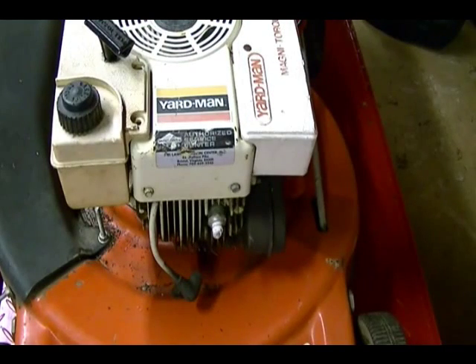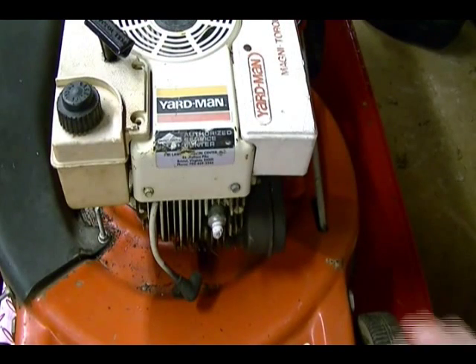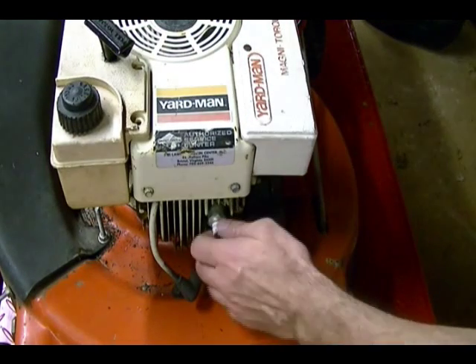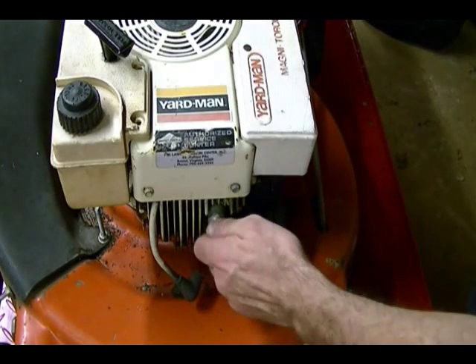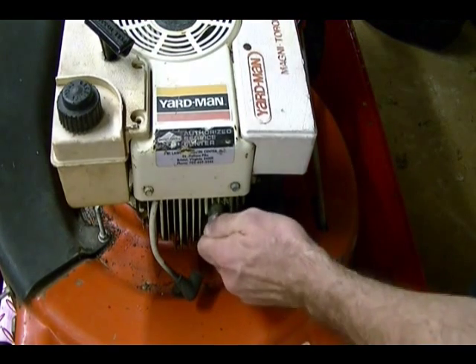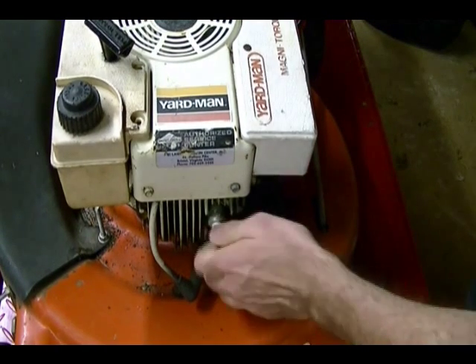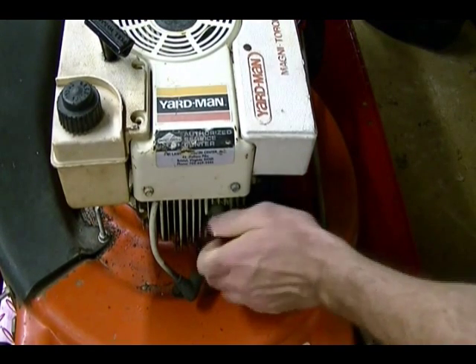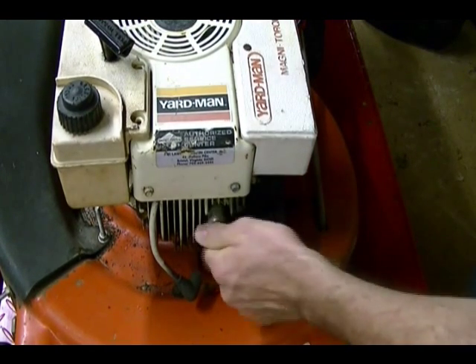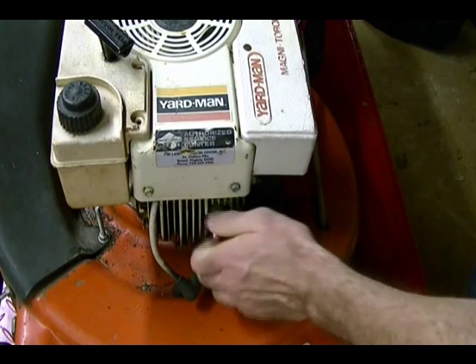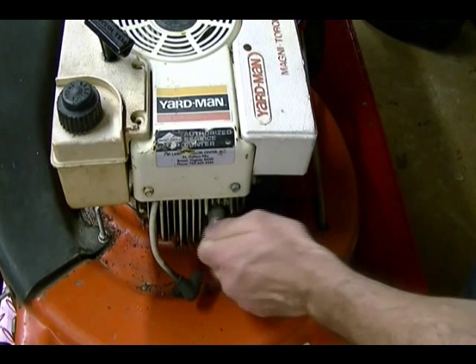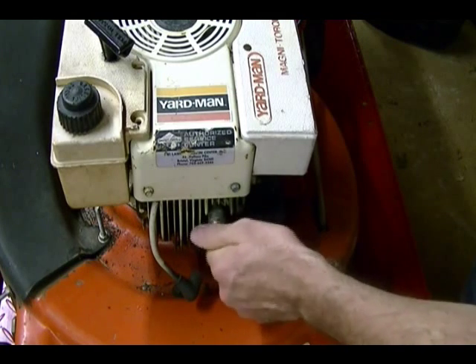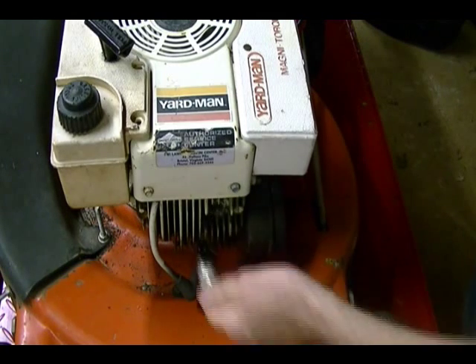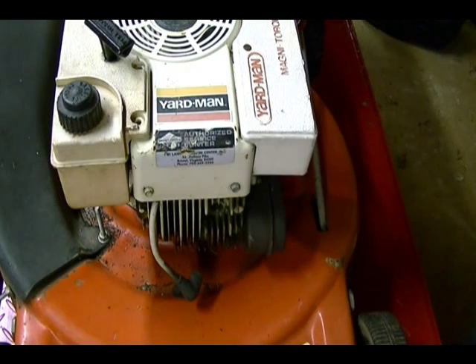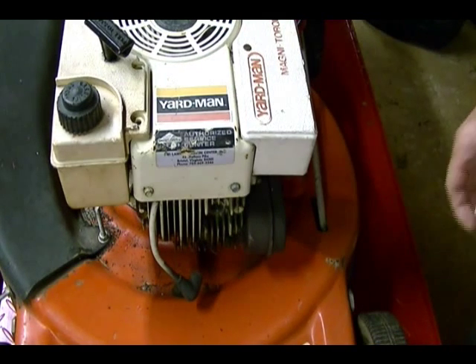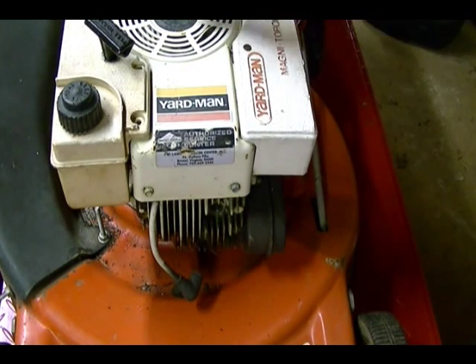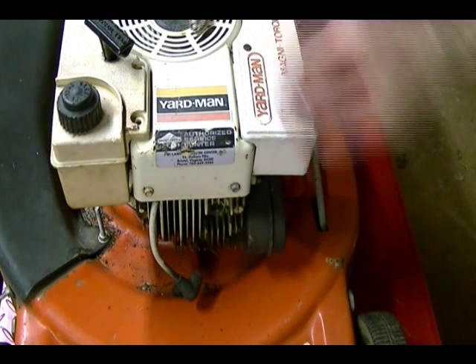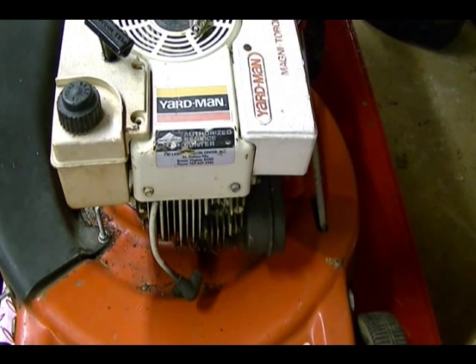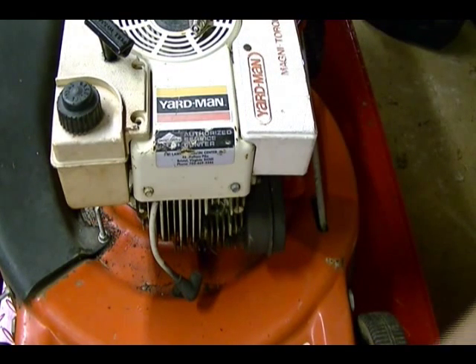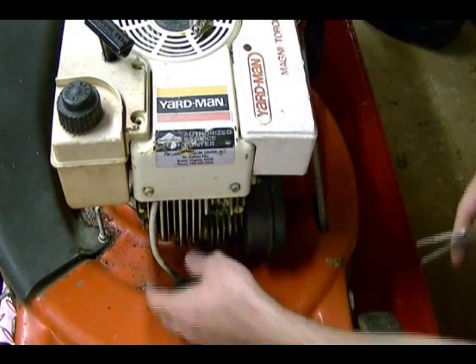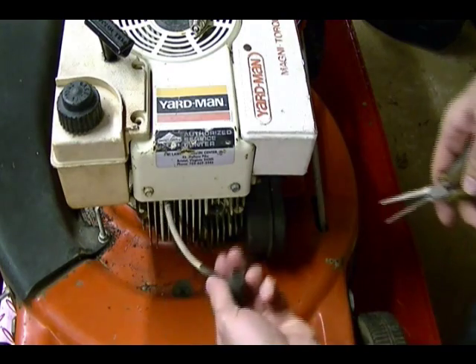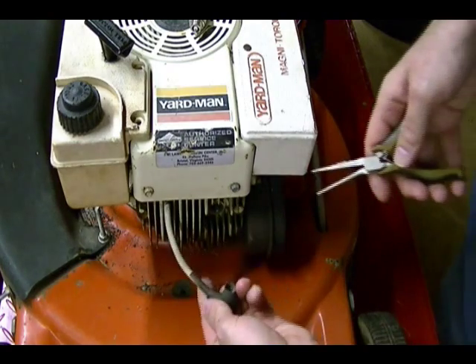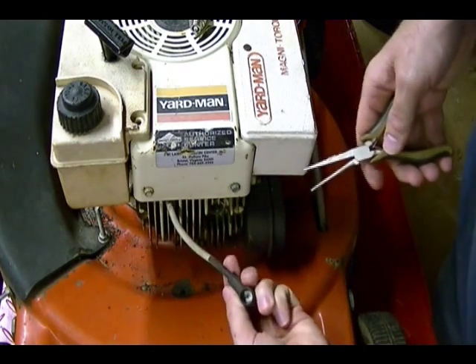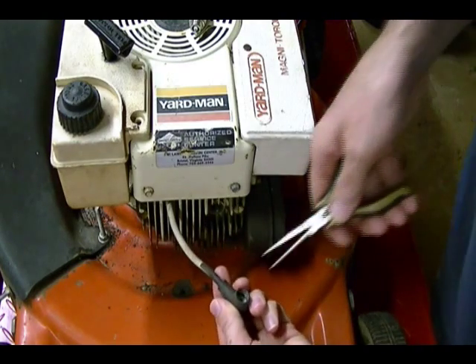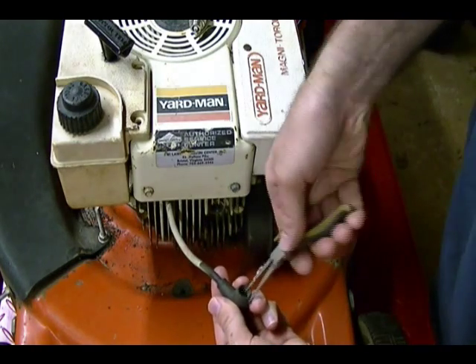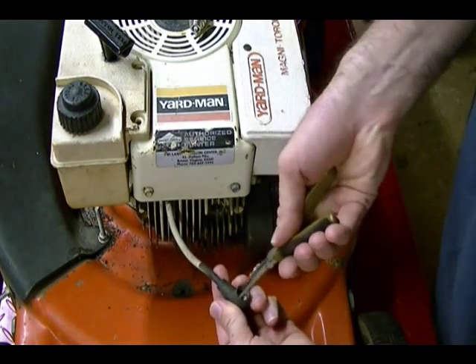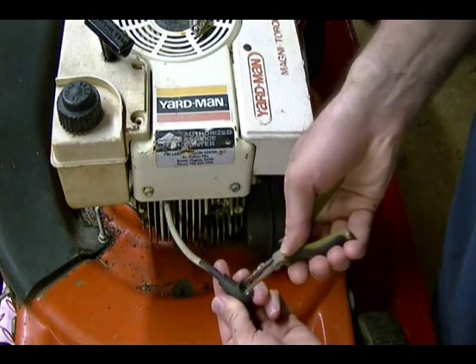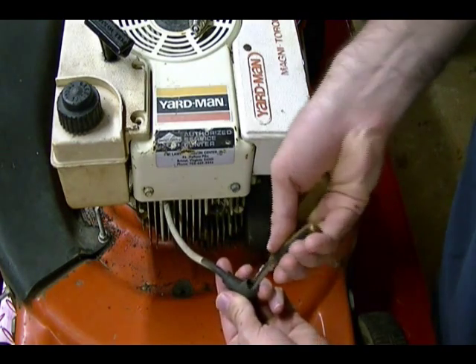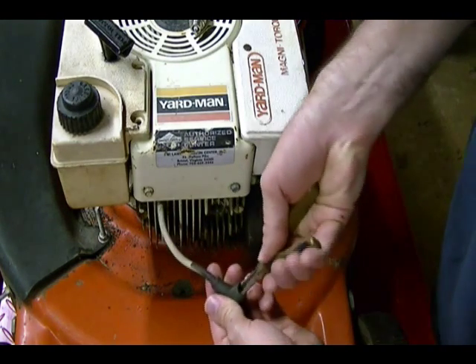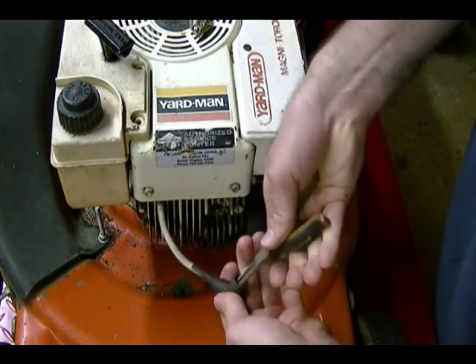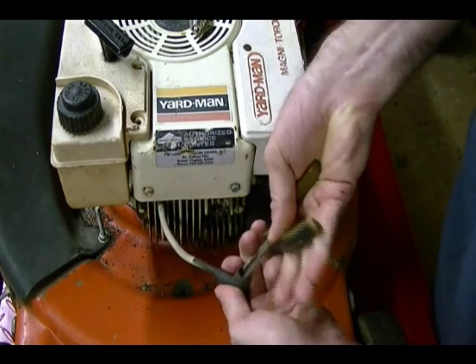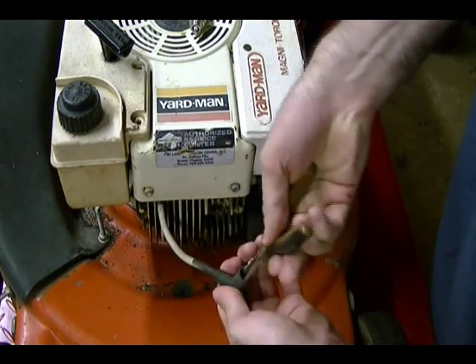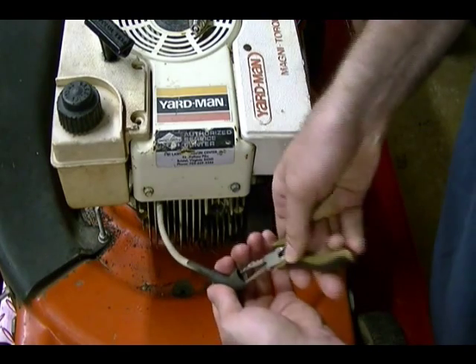Now I can remove this old plug, which I loosened up last time. Get that out of the way. Remove the other part of the plug from the plug cap.